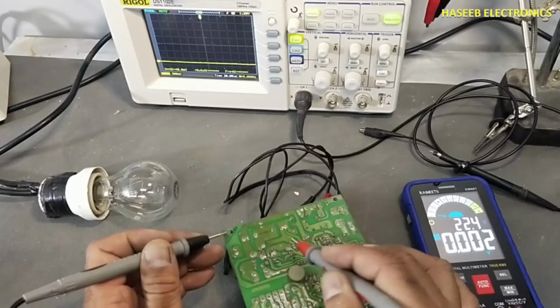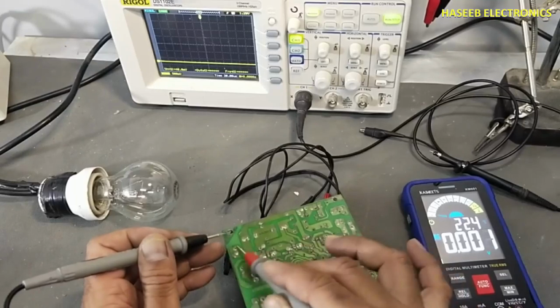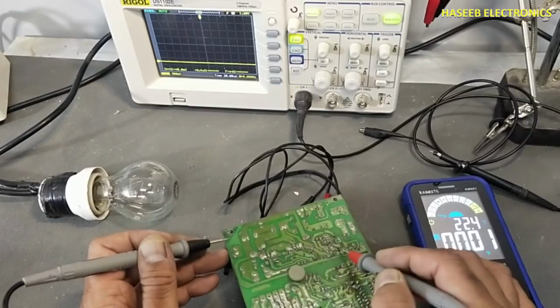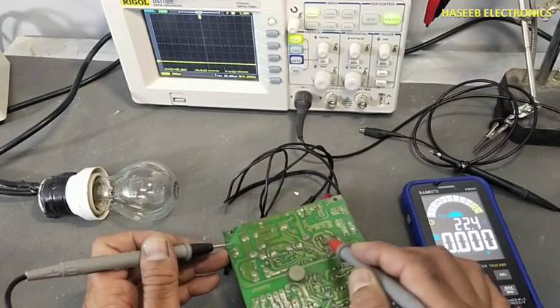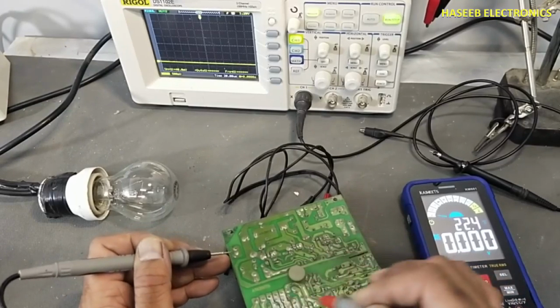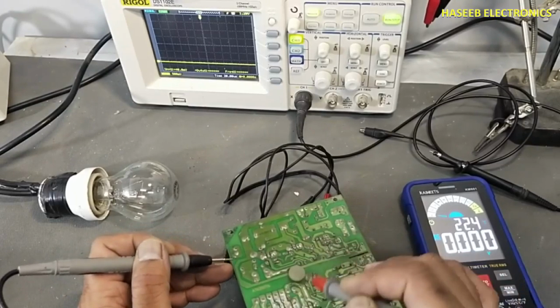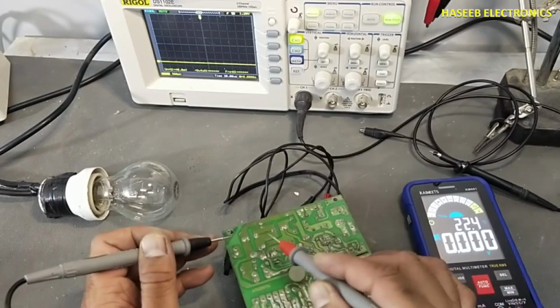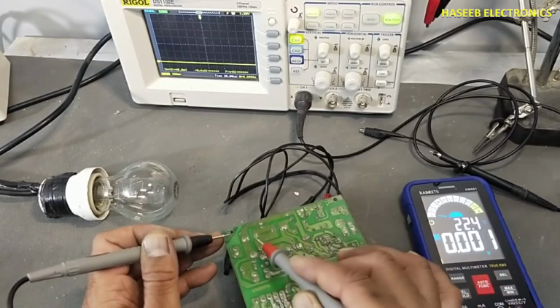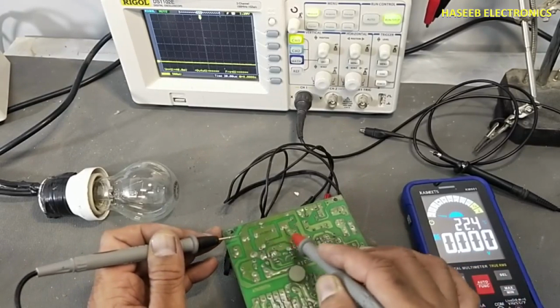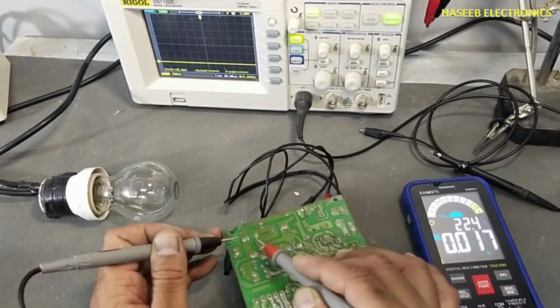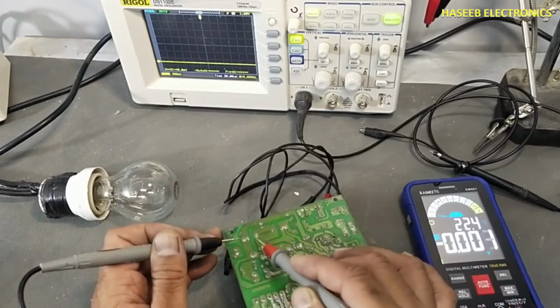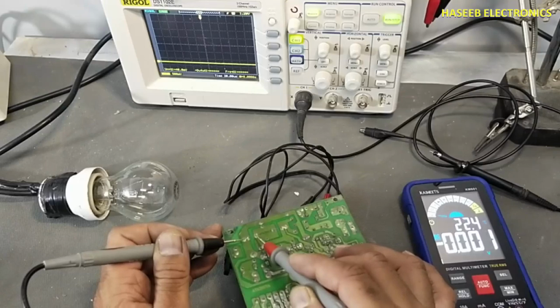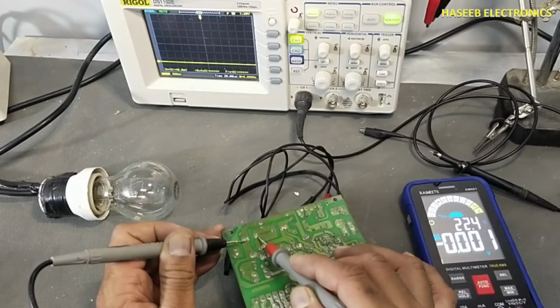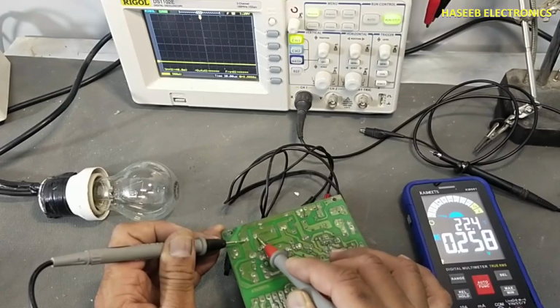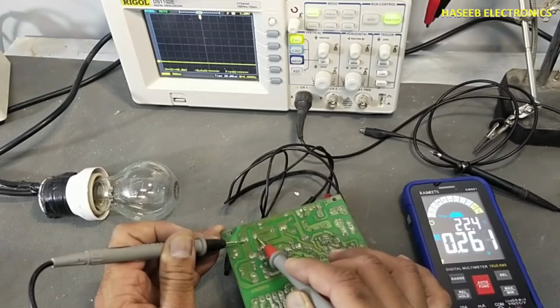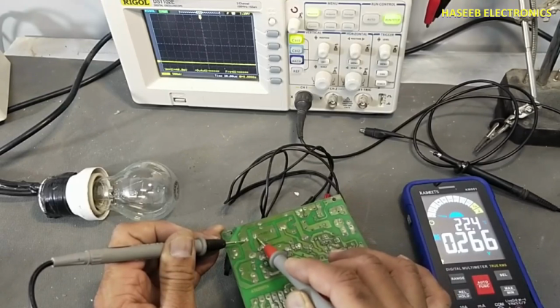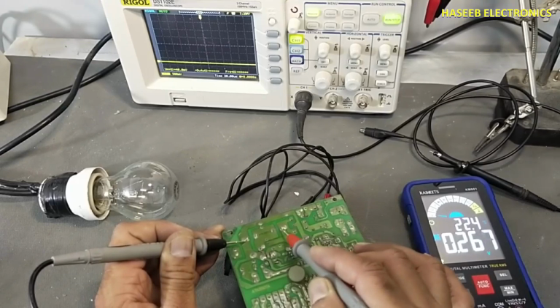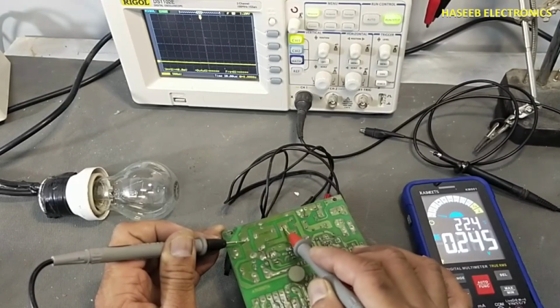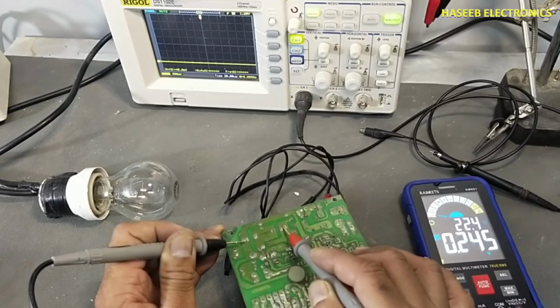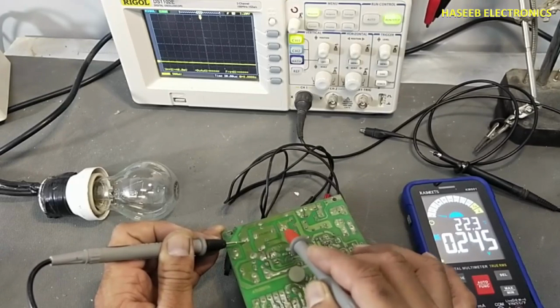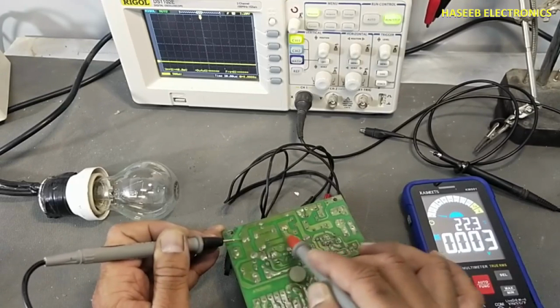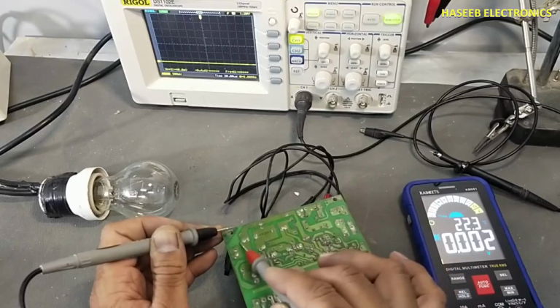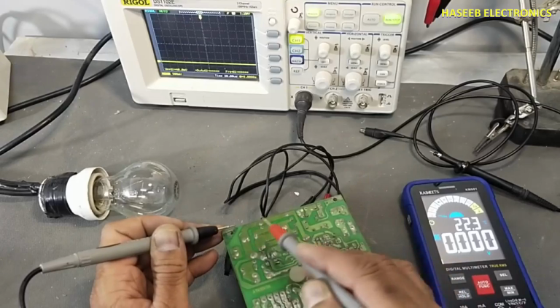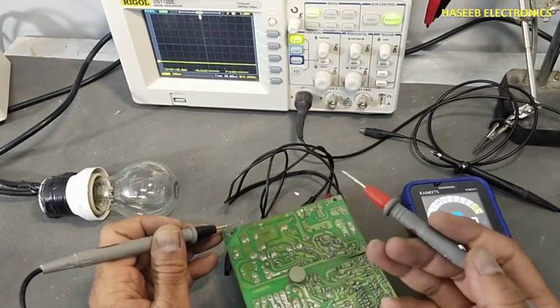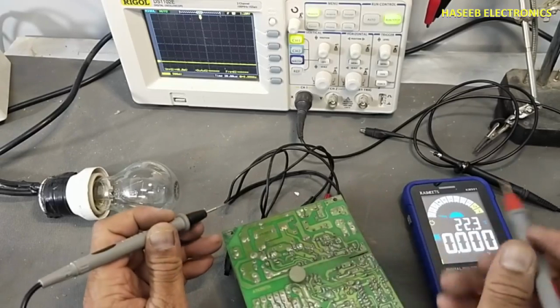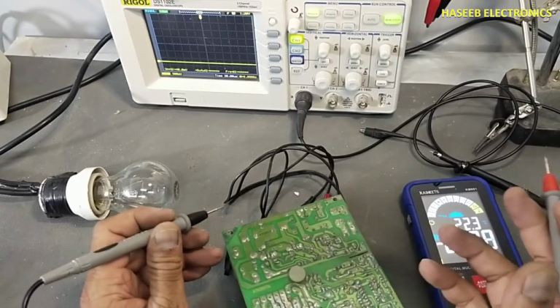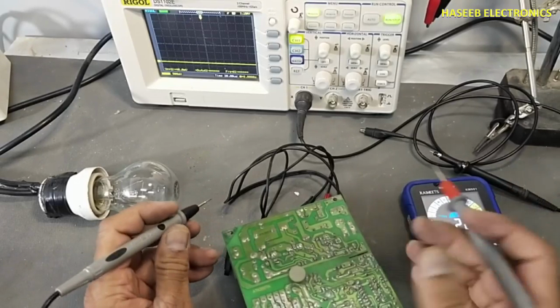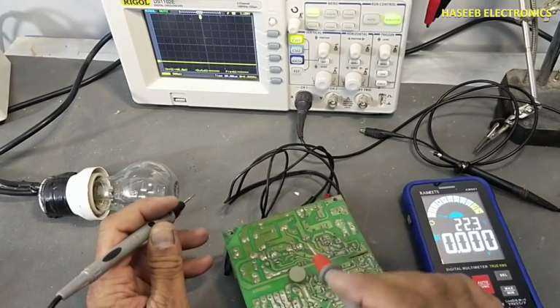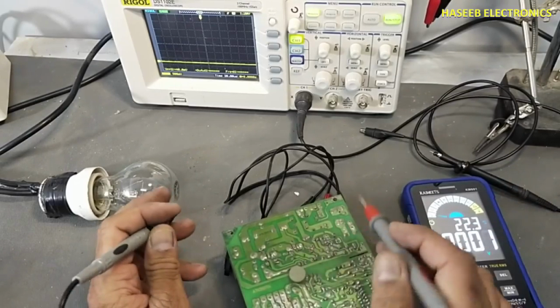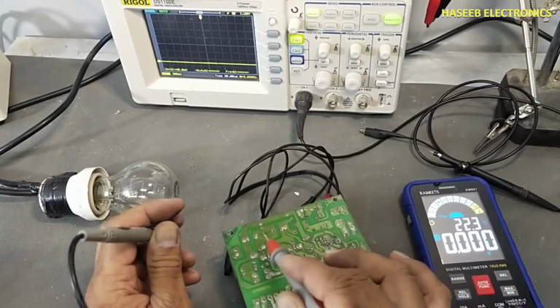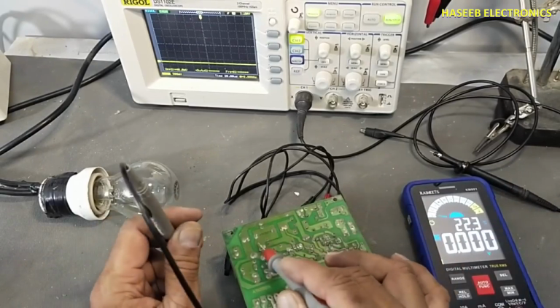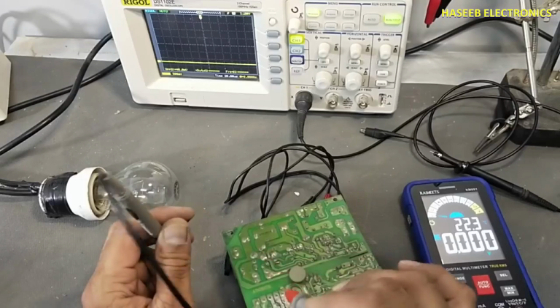Before working on this circuit we need to test voltage on these capacitors. They must be zero. If we have more than 15–16 volts we must discharge them.